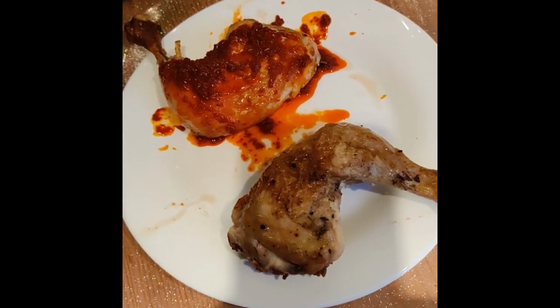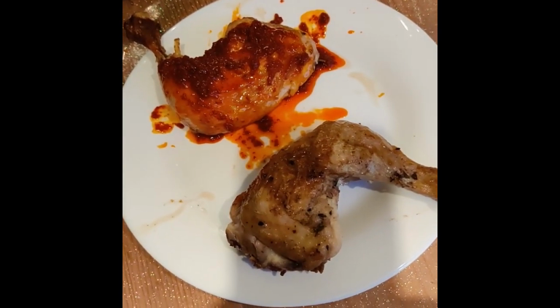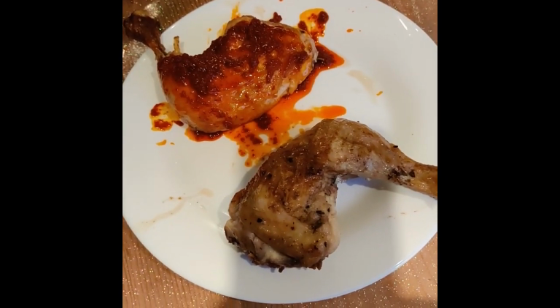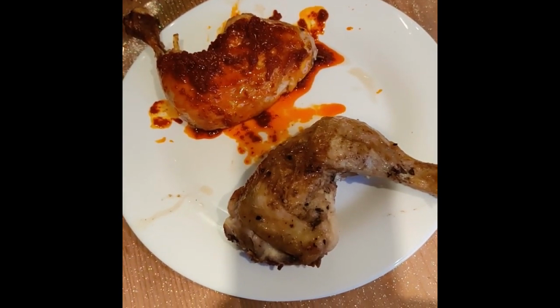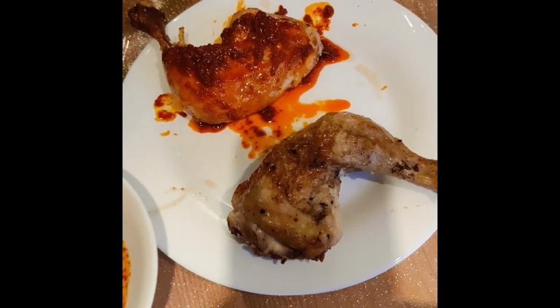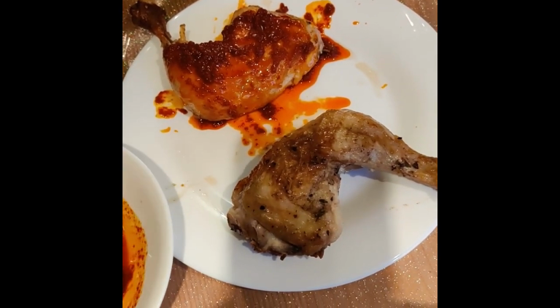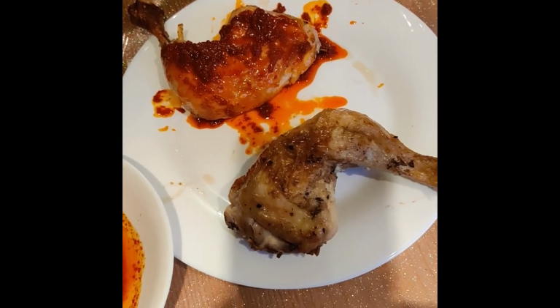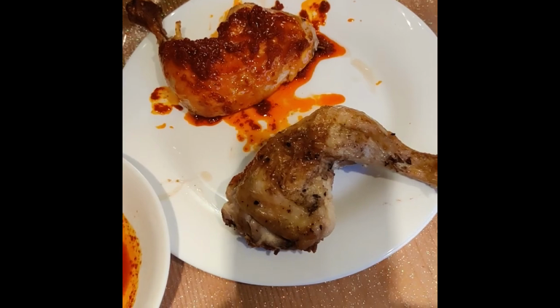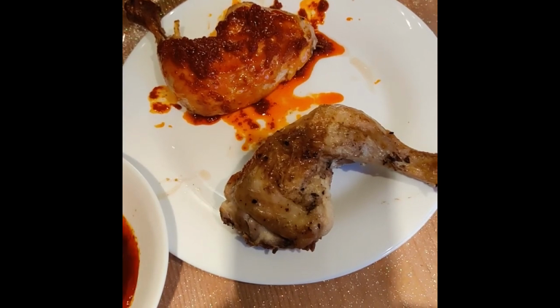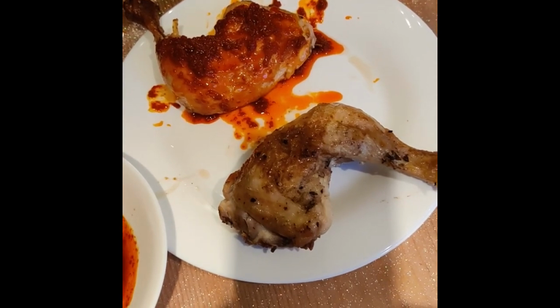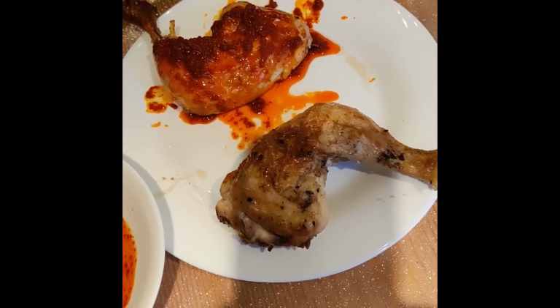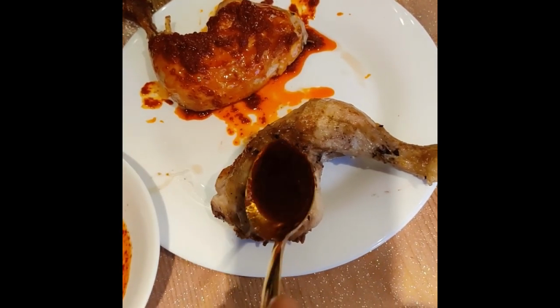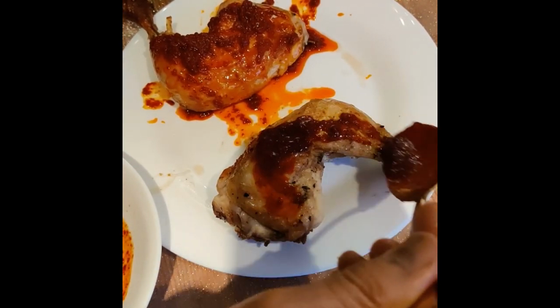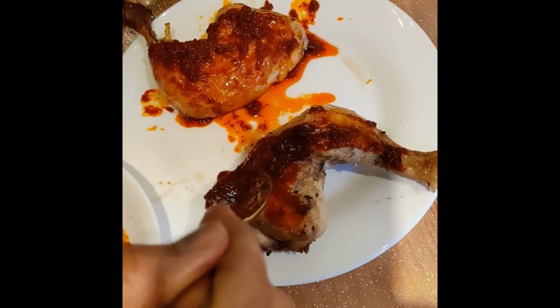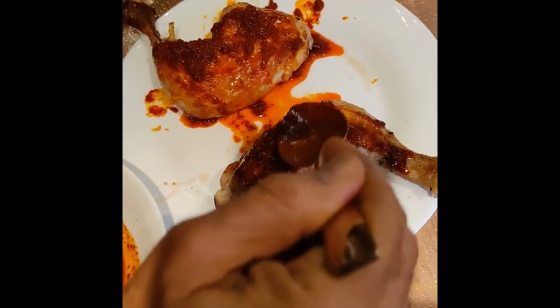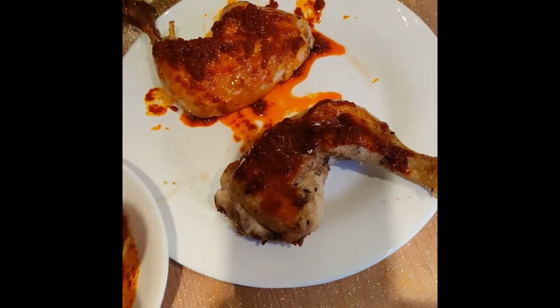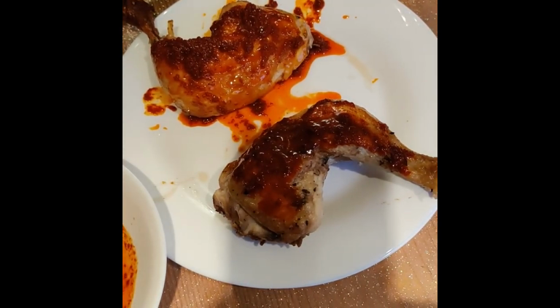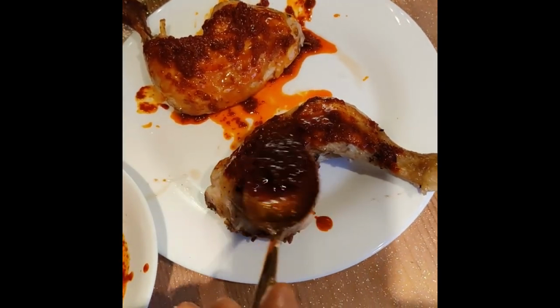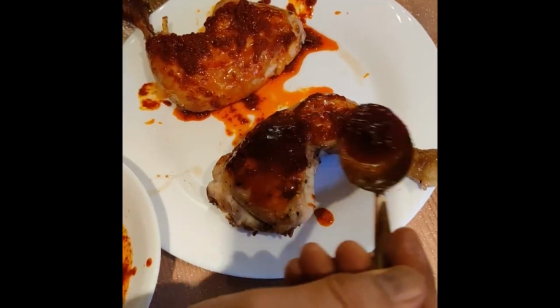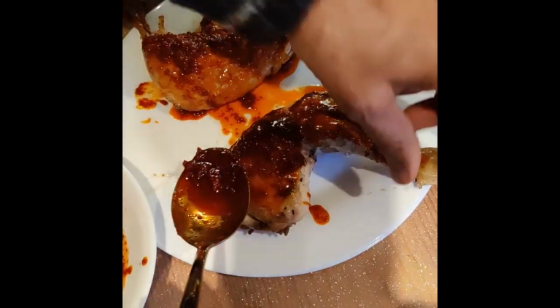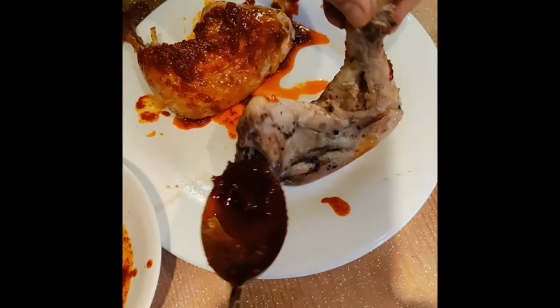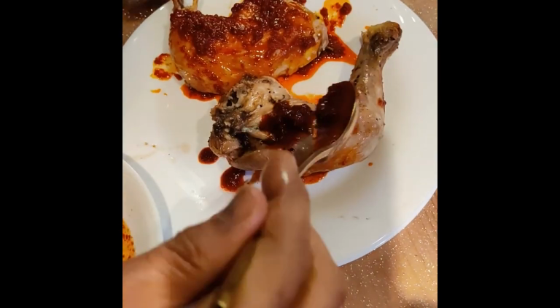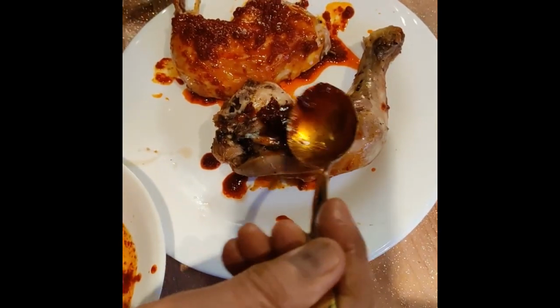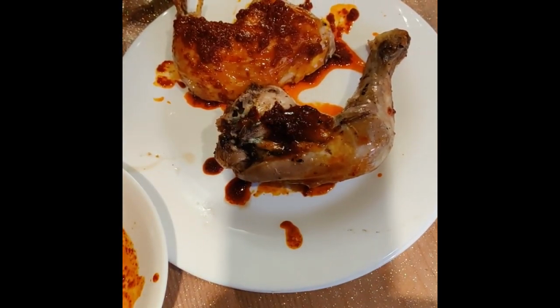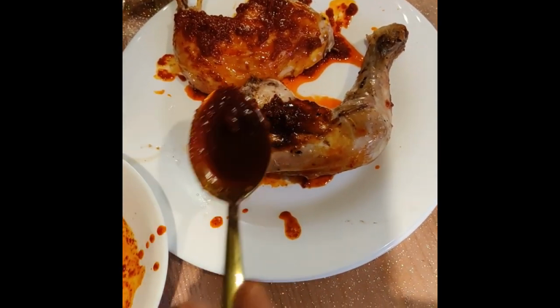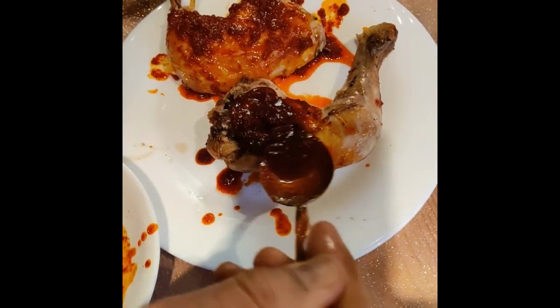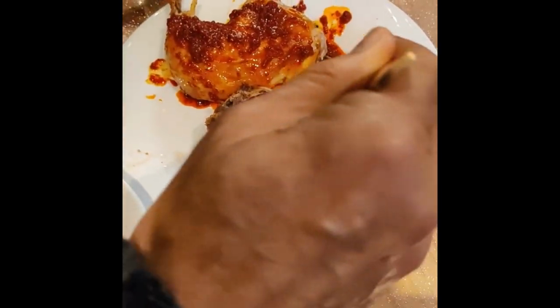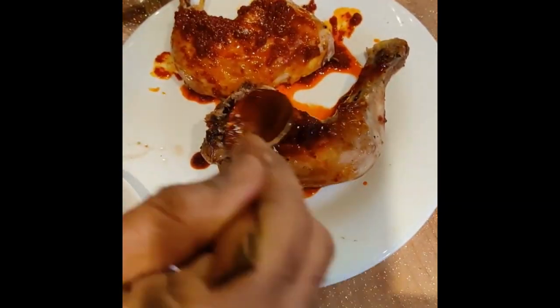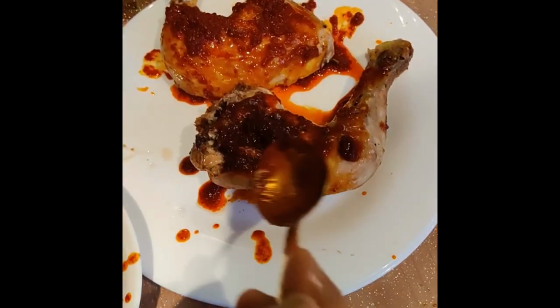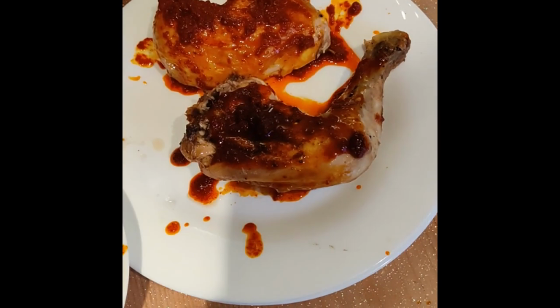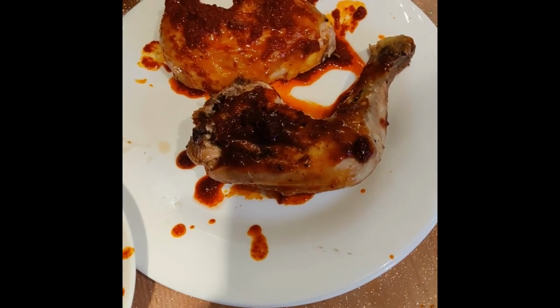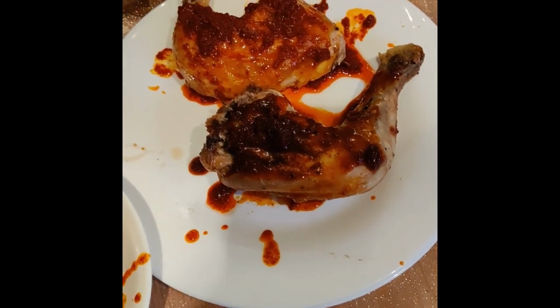So now we are rubbing the Gazebo sauce on the chicken, and the Piri Piri sauce on the other chicken. Looks very yummy.